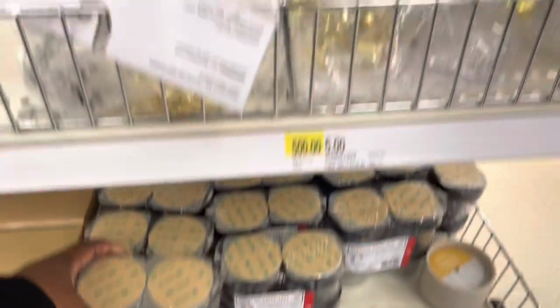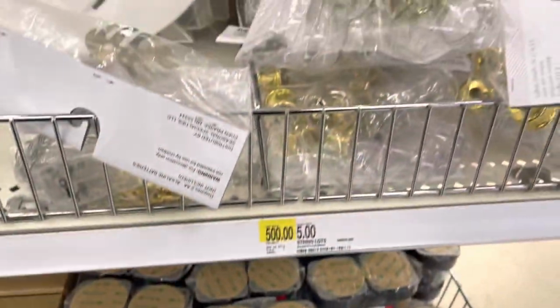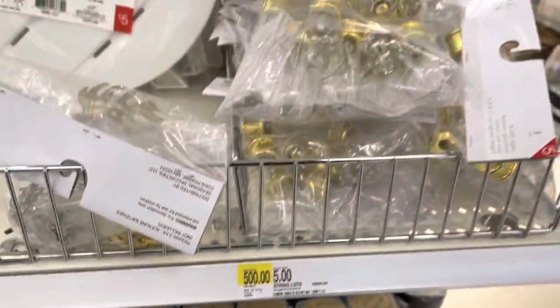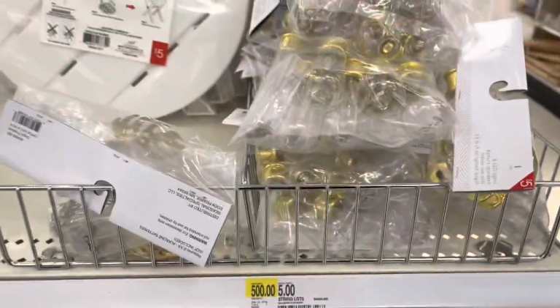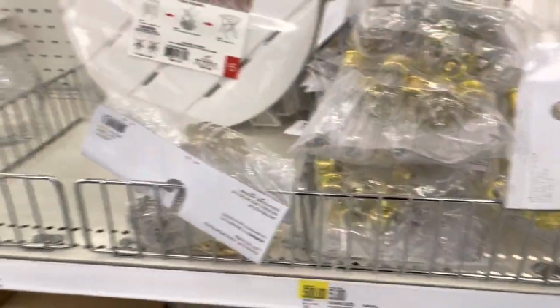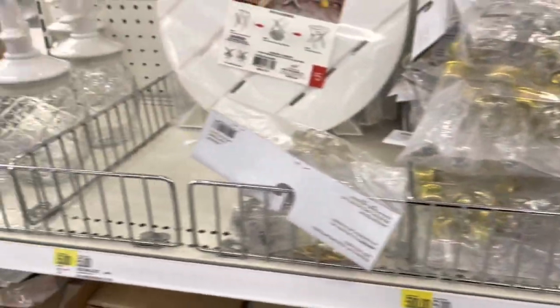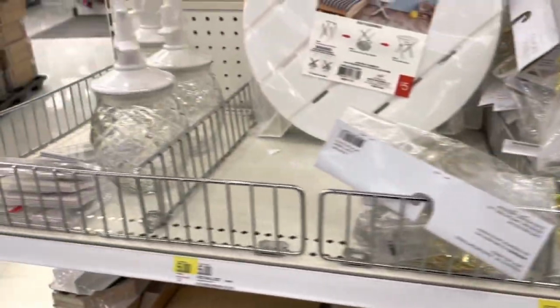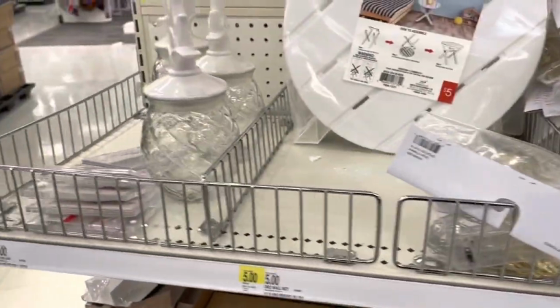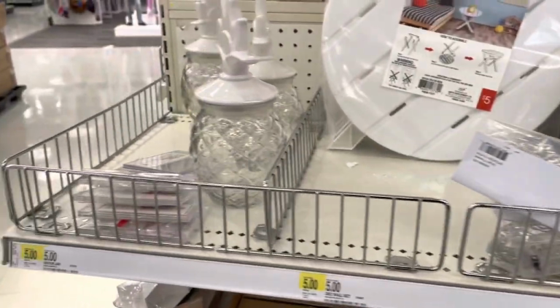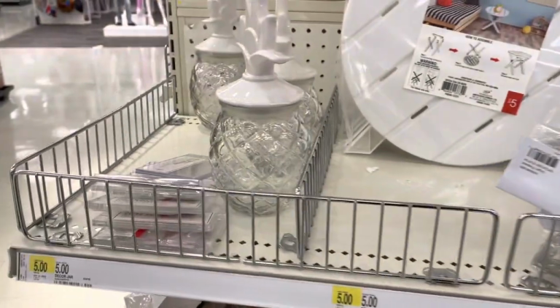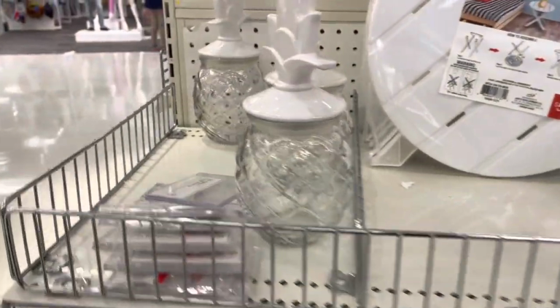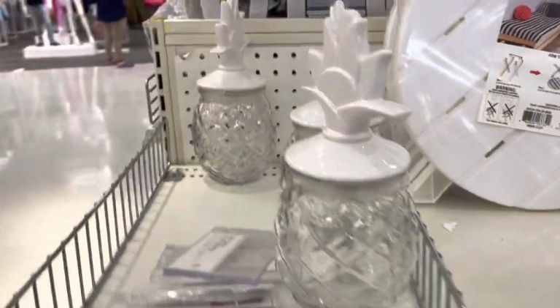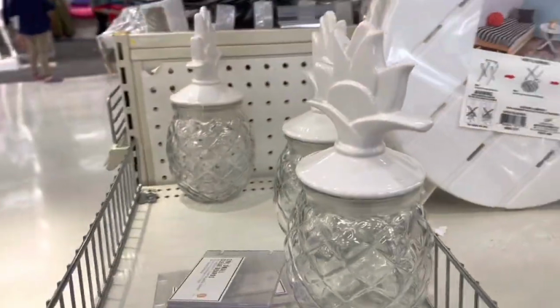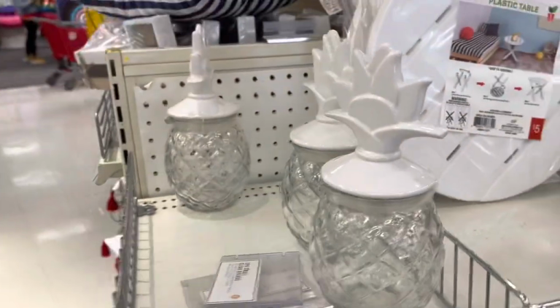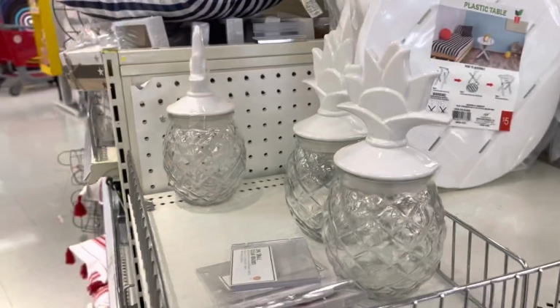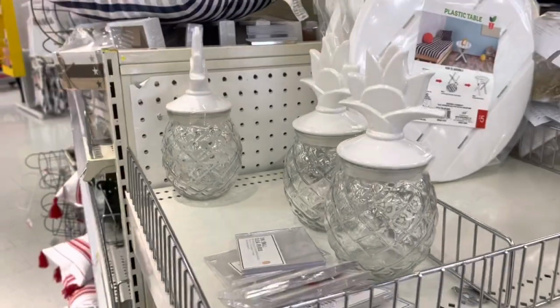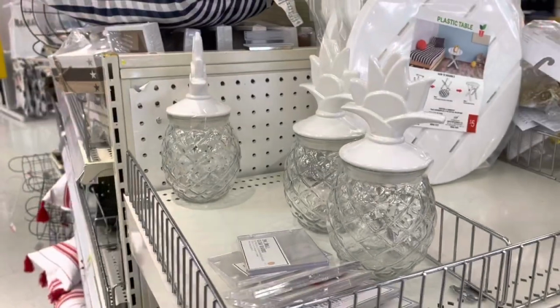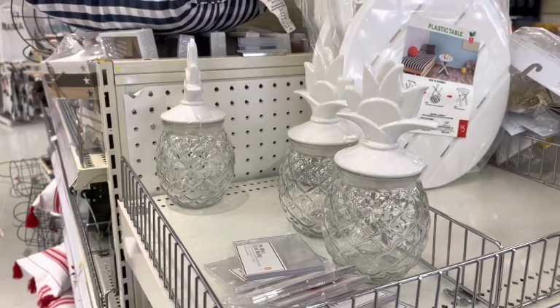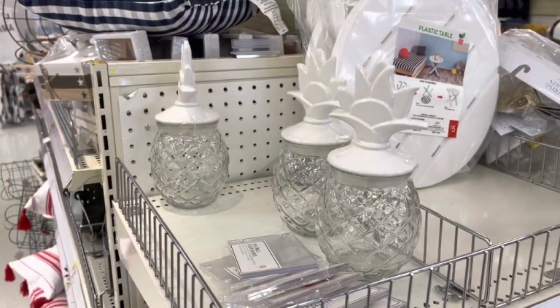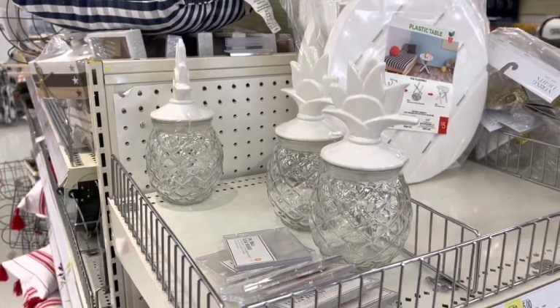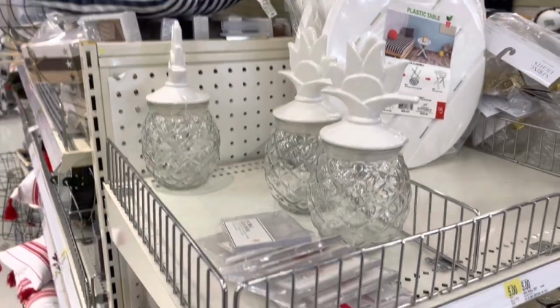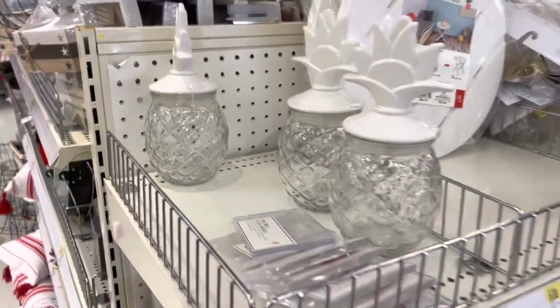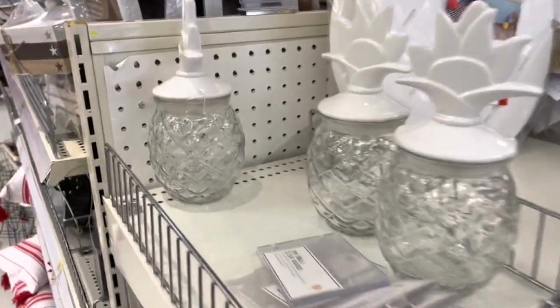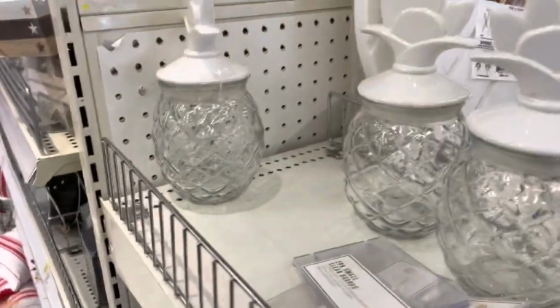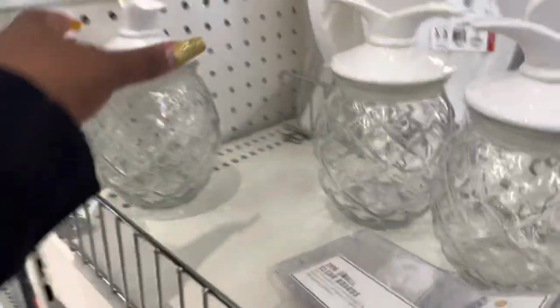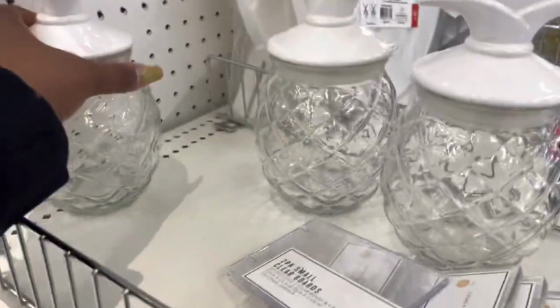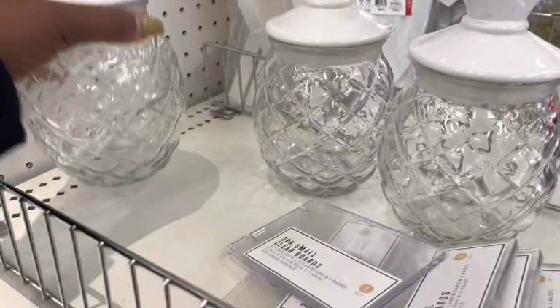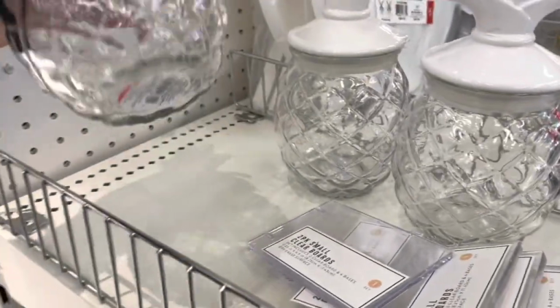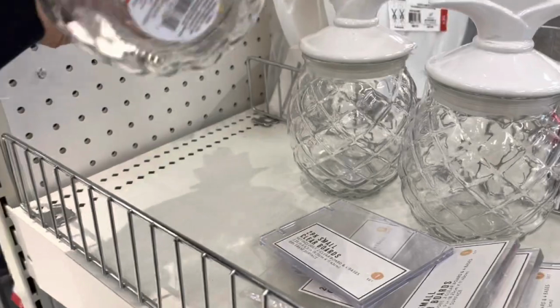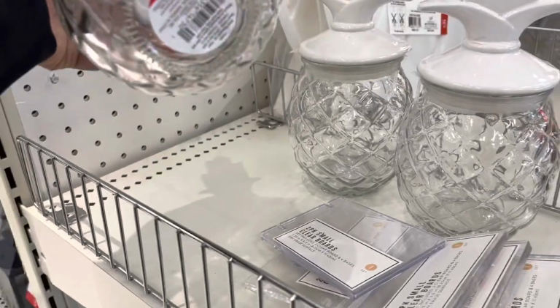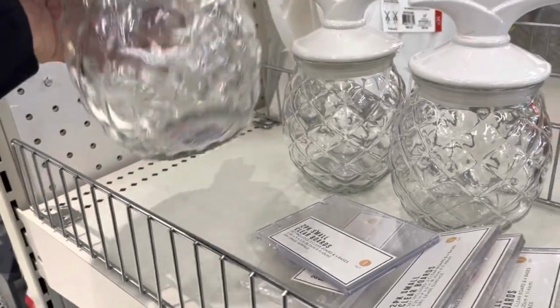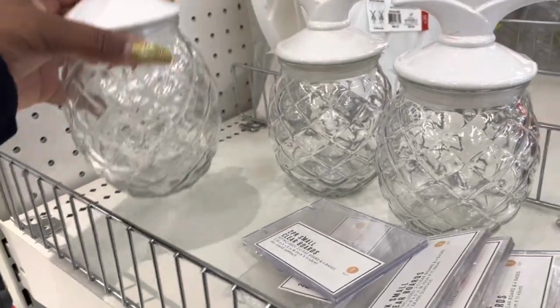We saw these lights already, the plastic tables. And look at the pineapple jars — these are $5.